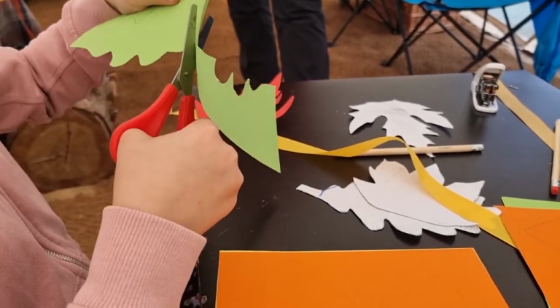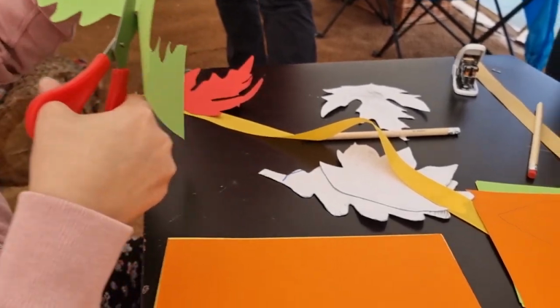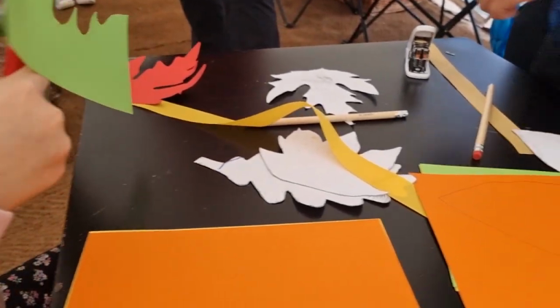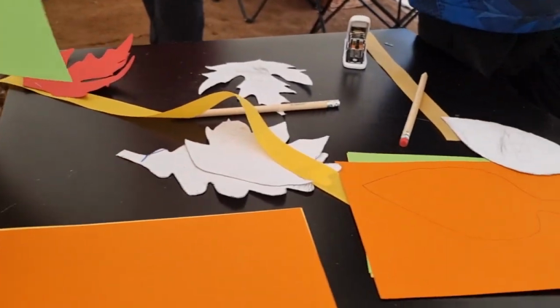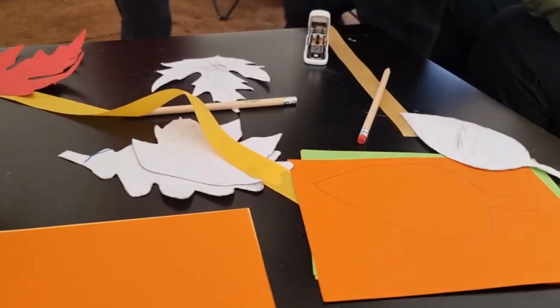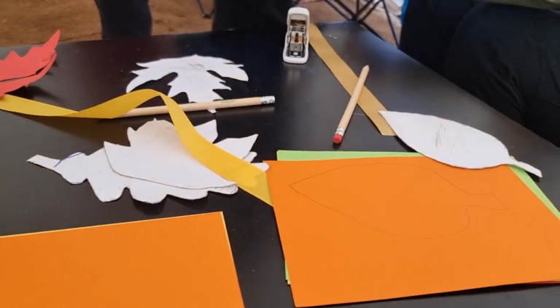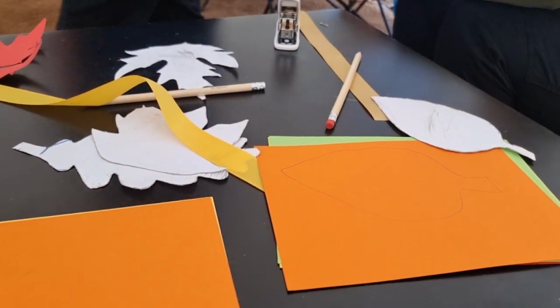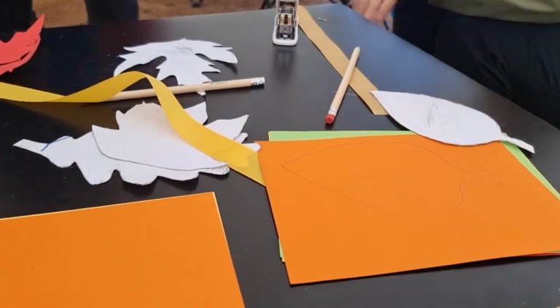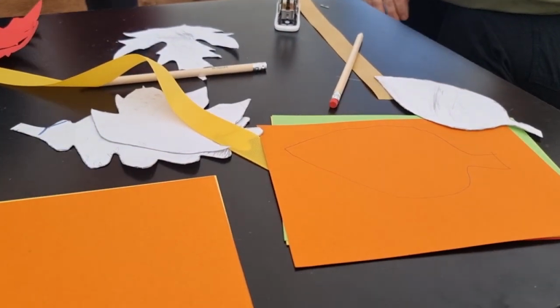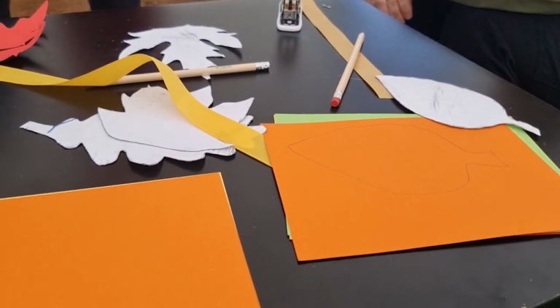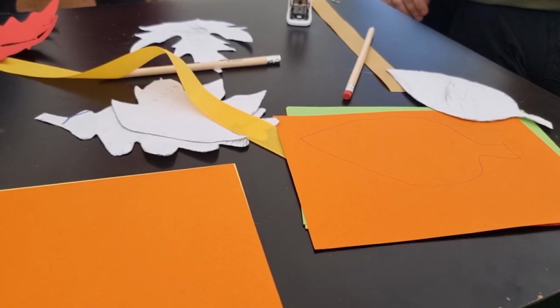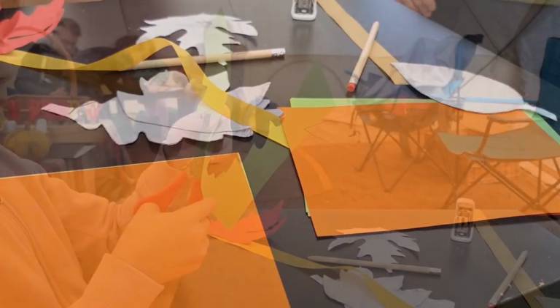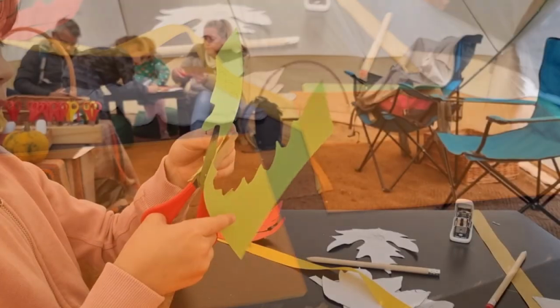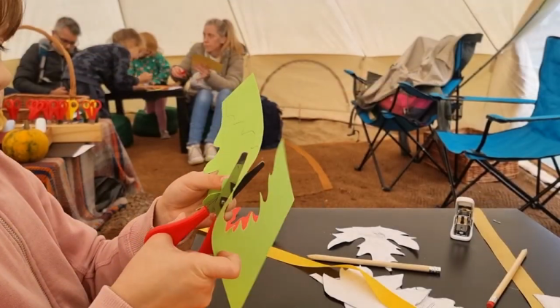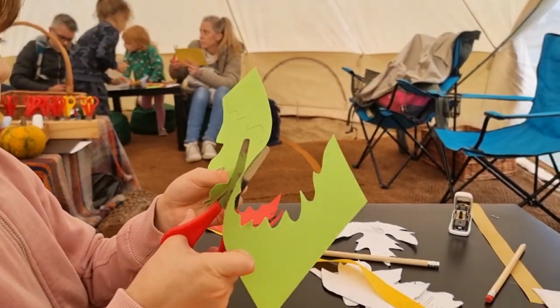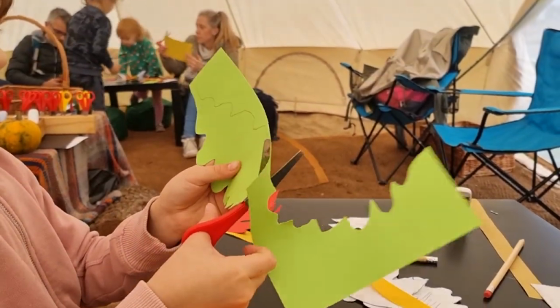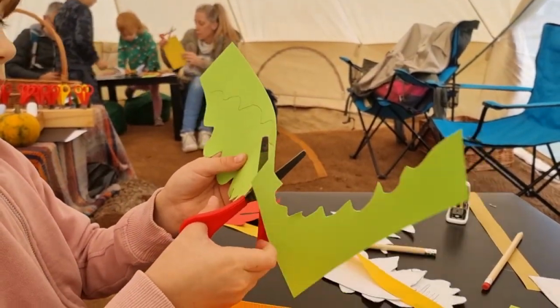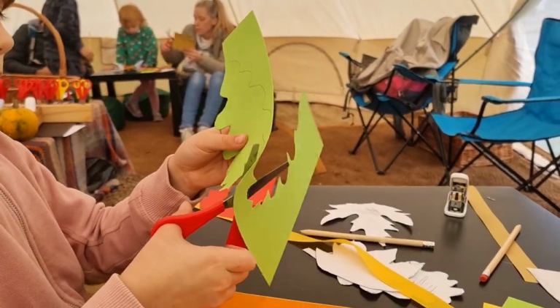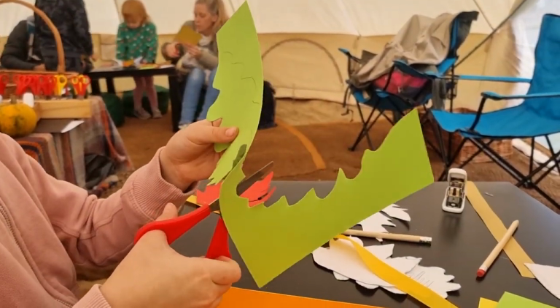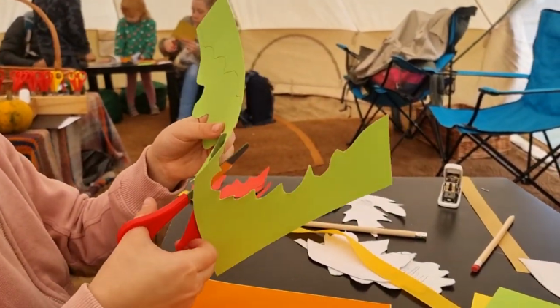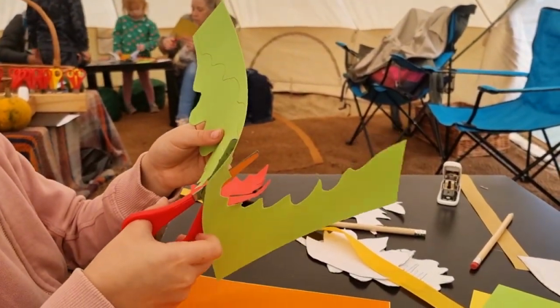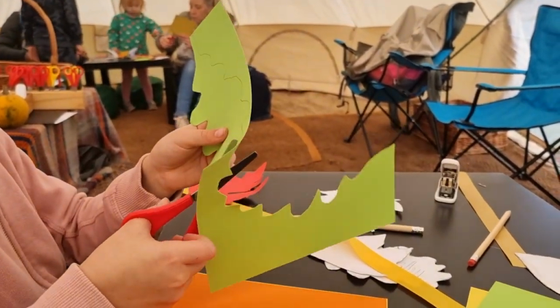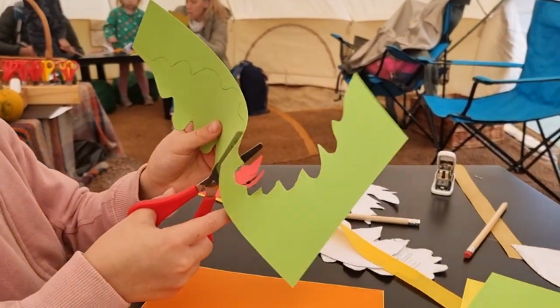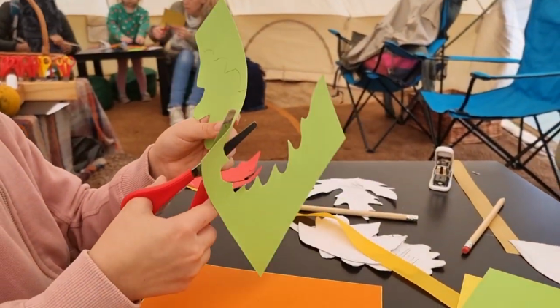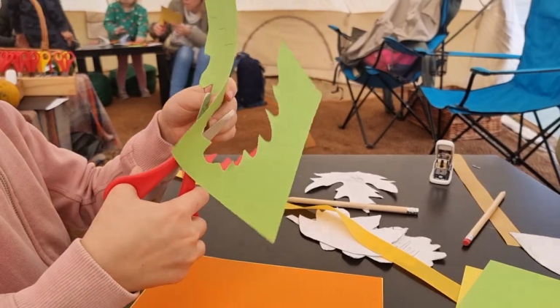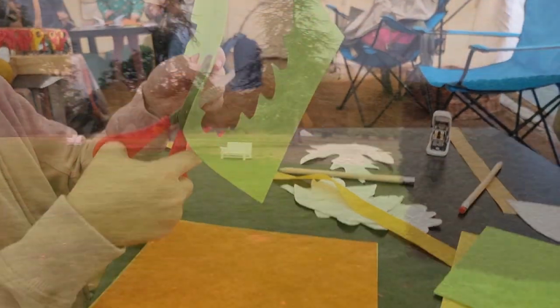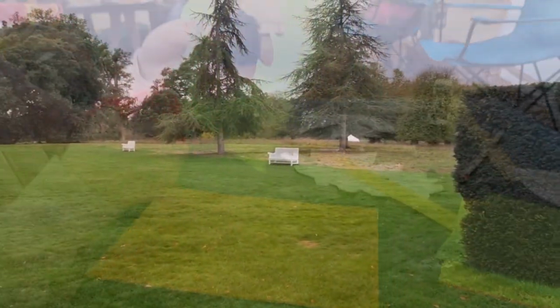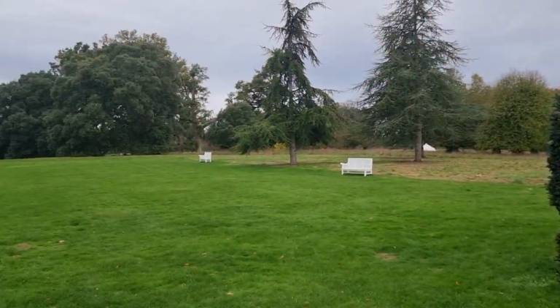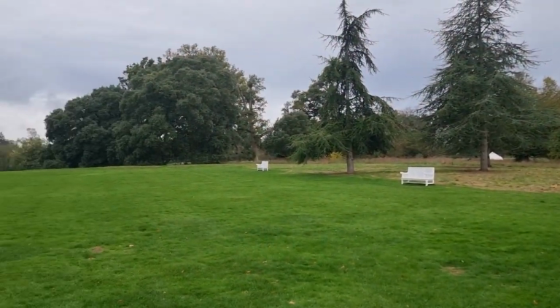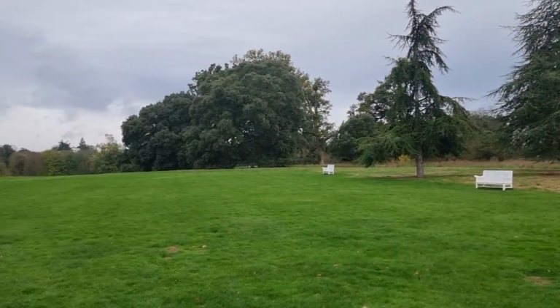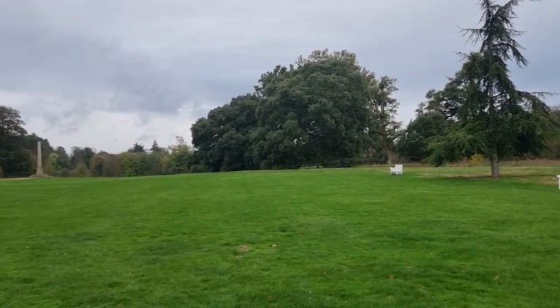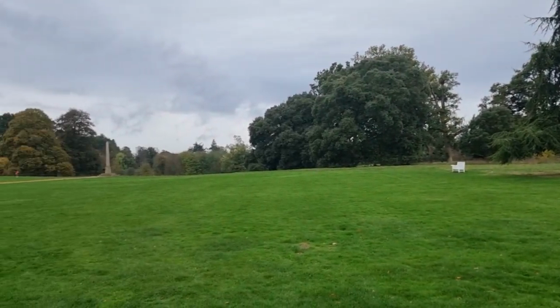We headed back to the crafts tent where we designed a nice little autumn display — completely free of charge, included in the ticket price. We've been a couple of times a year and they always have some sort of craft activity there.